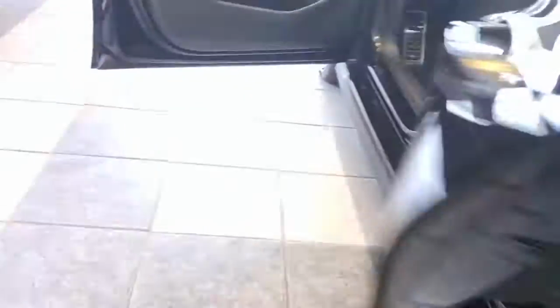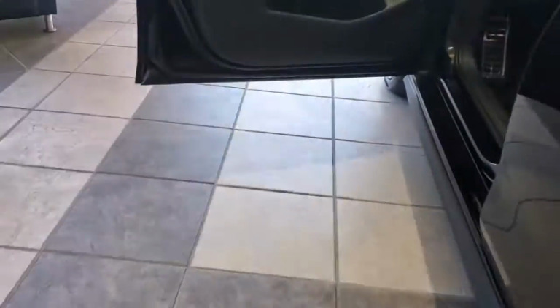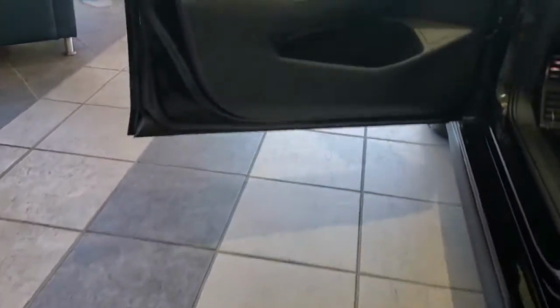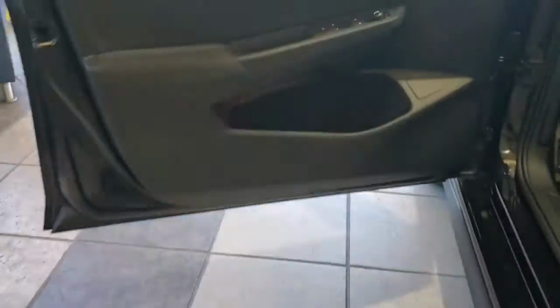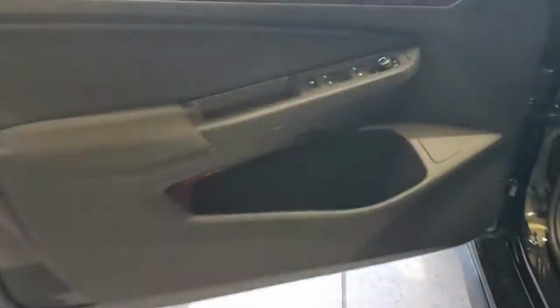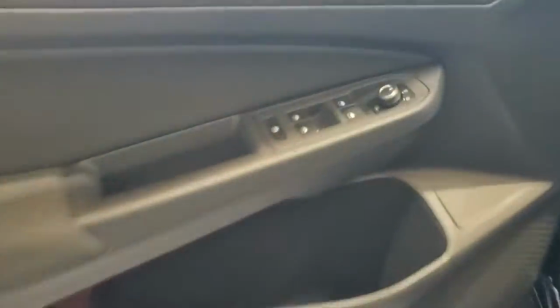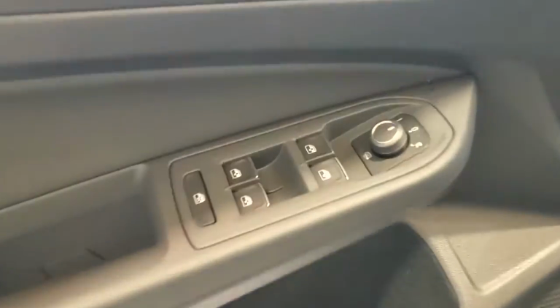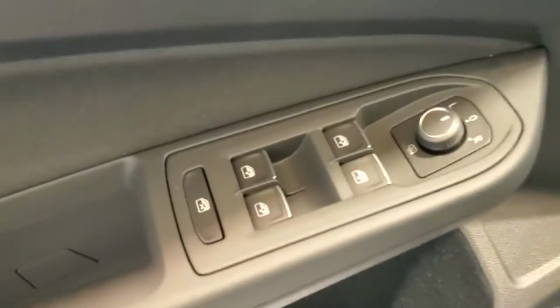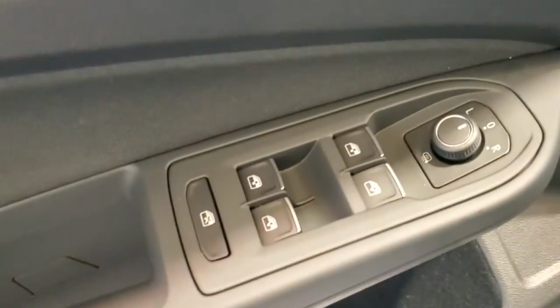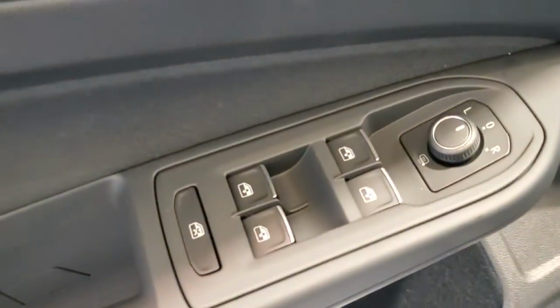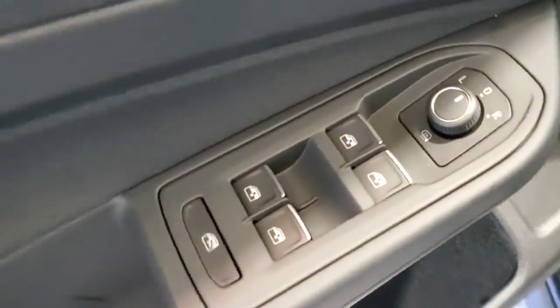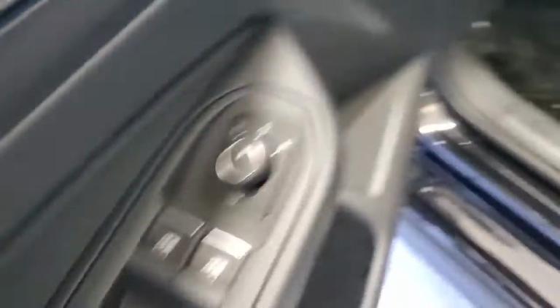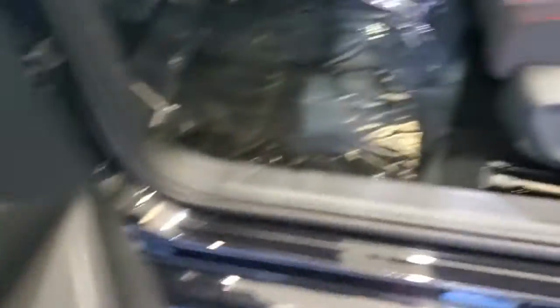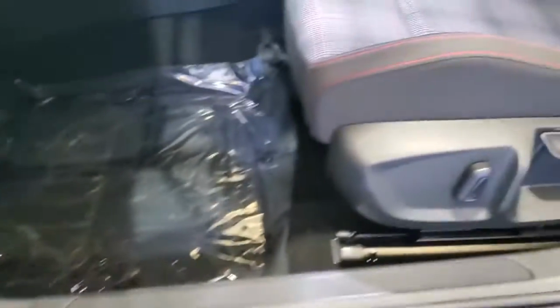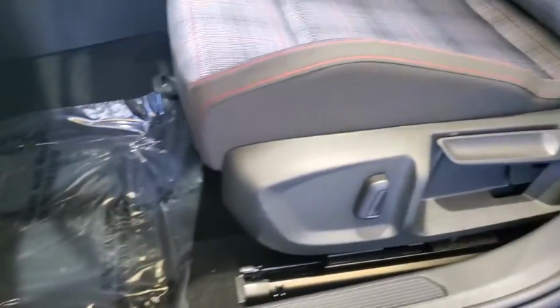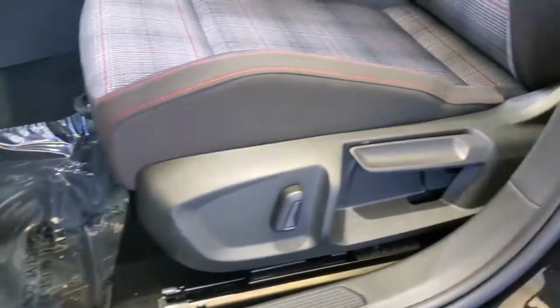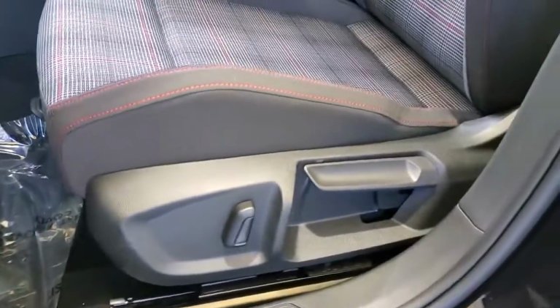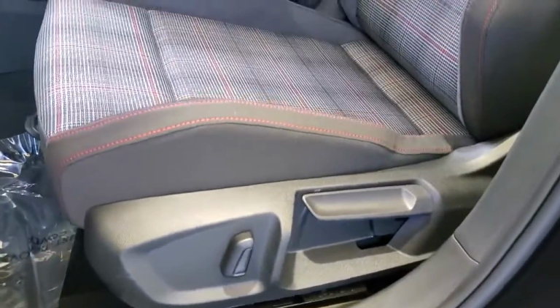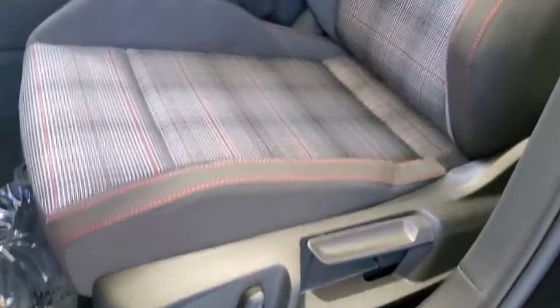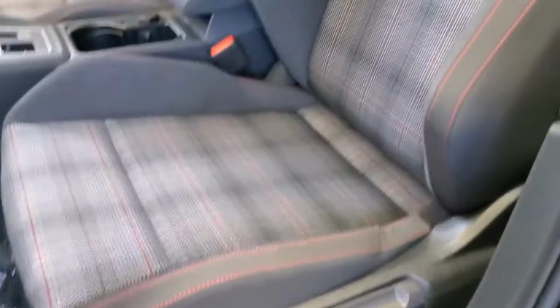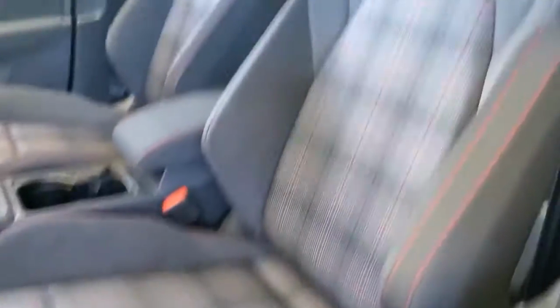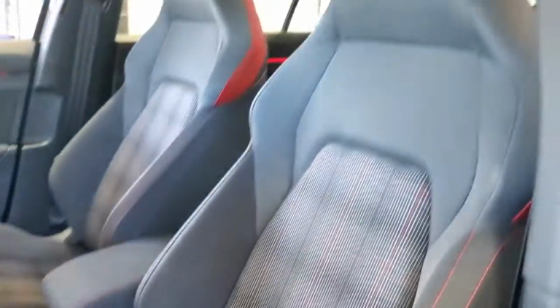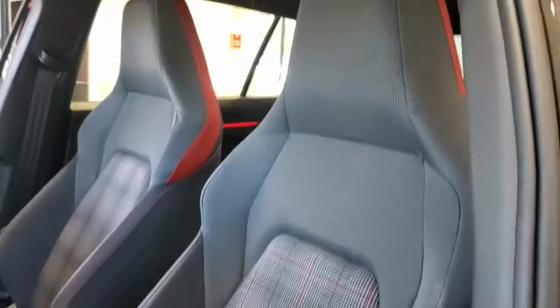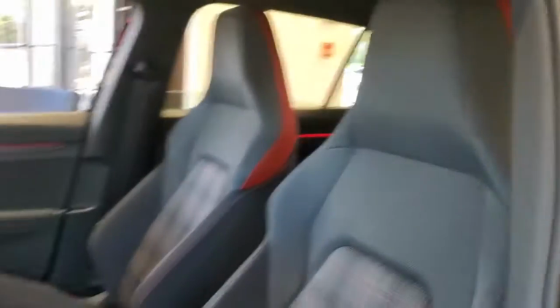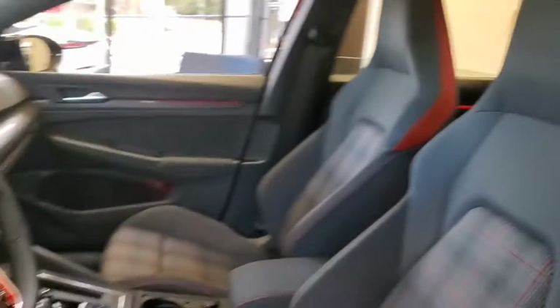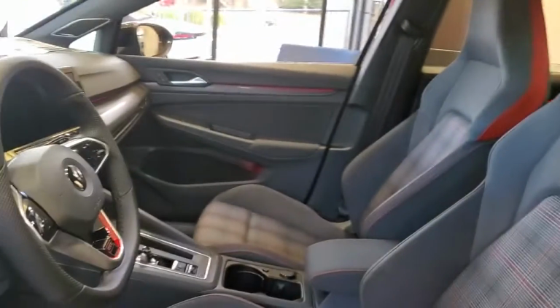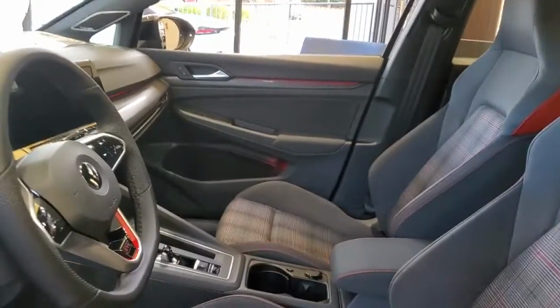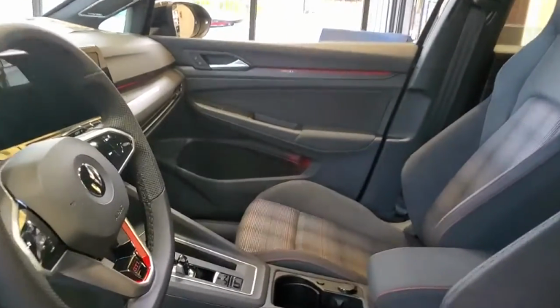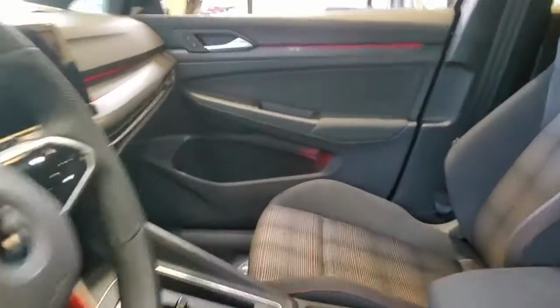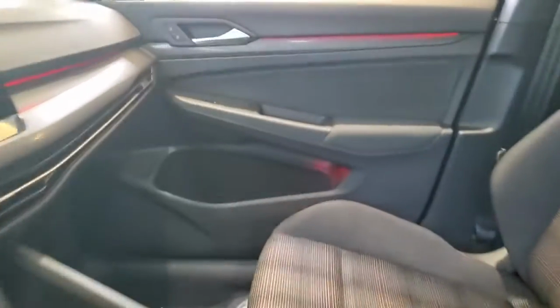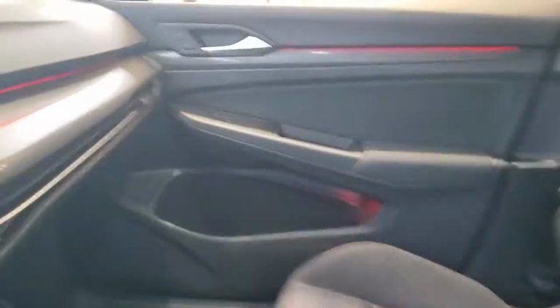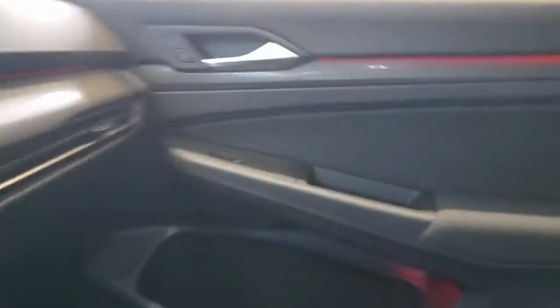Don't miss out on the driving pleasure you crave. Get into this Golf GTI. Our team will give you an outstanding road test experience. Stop in today — see you soon!